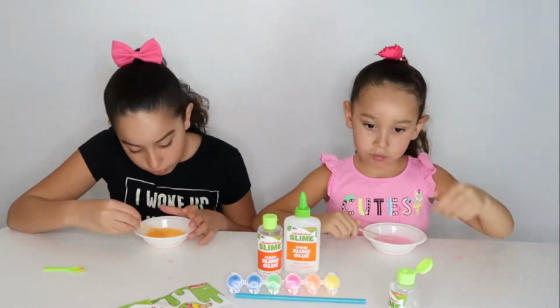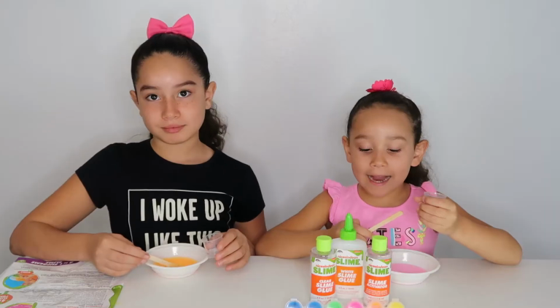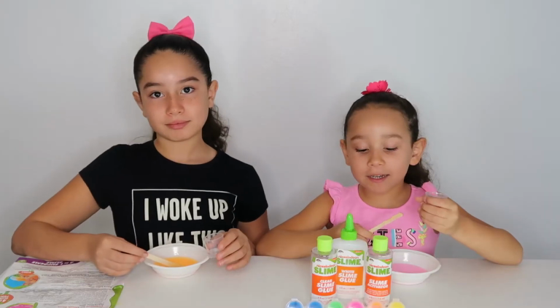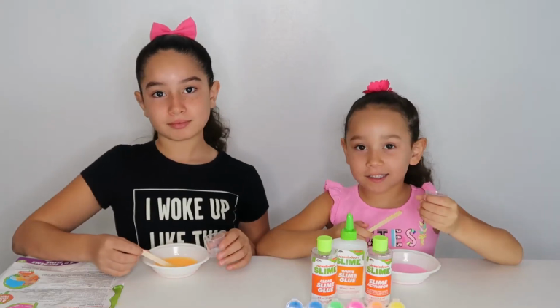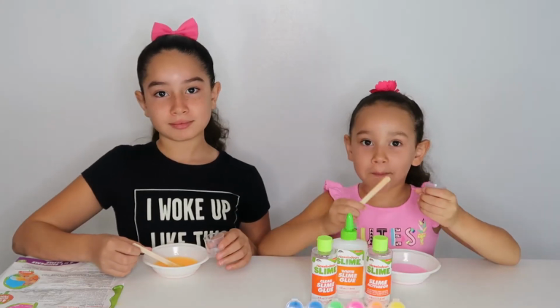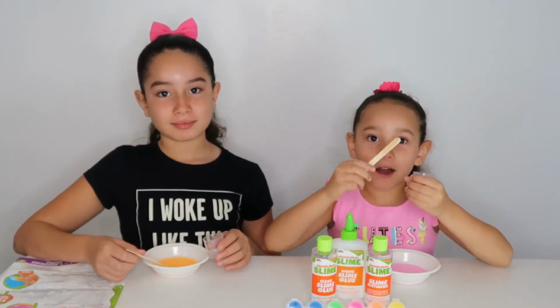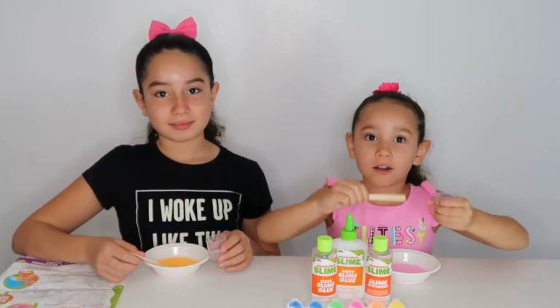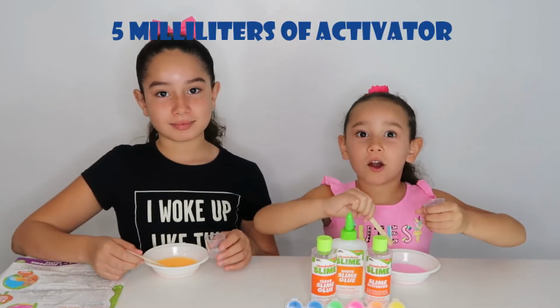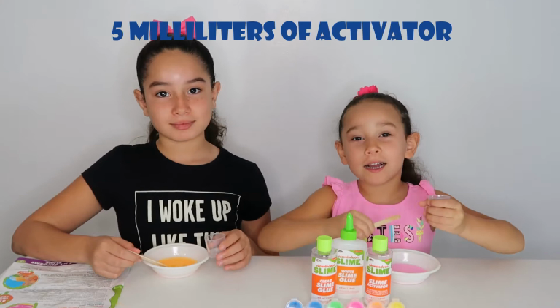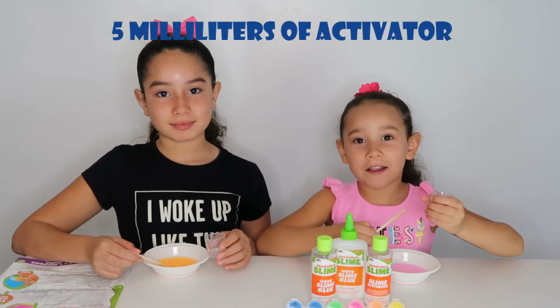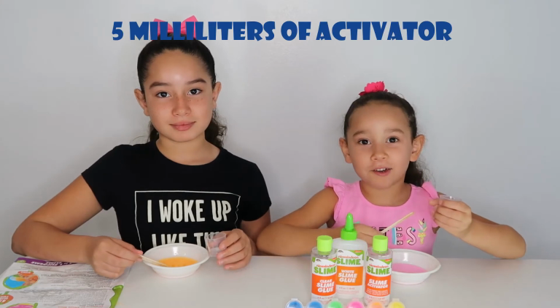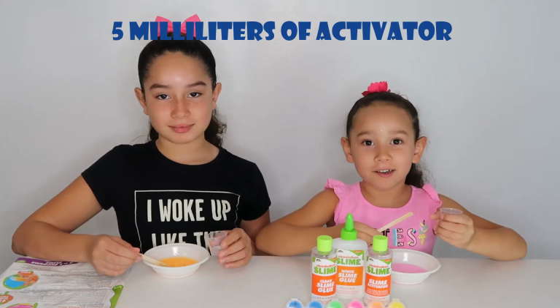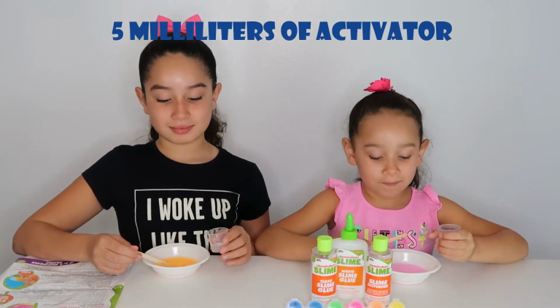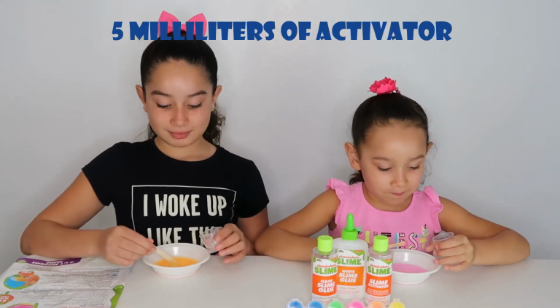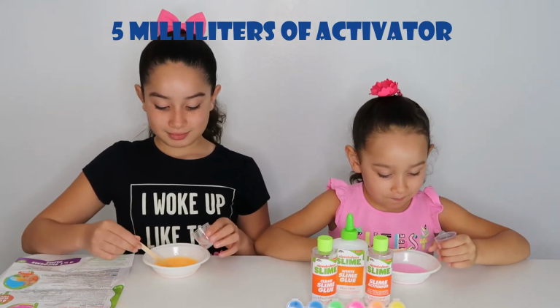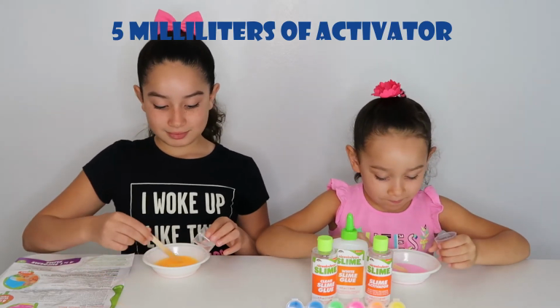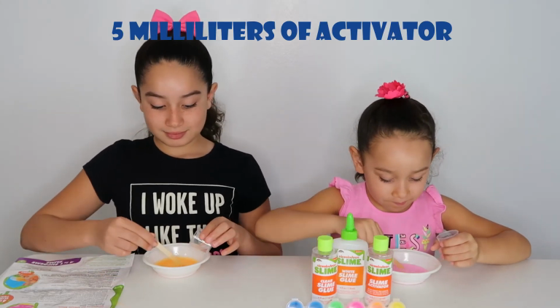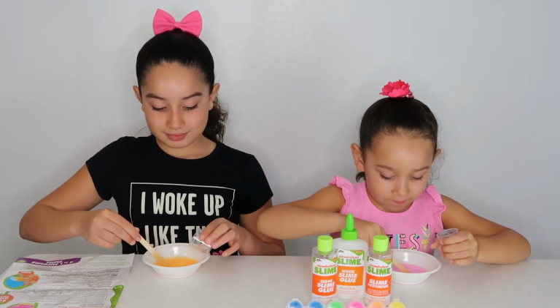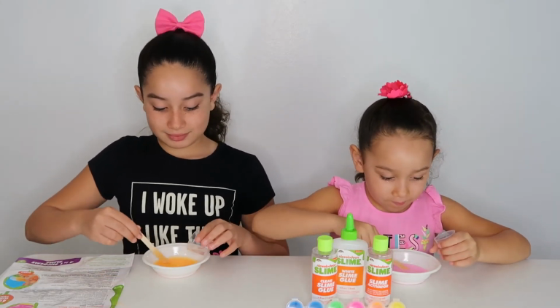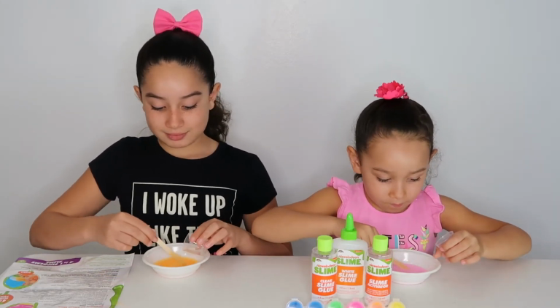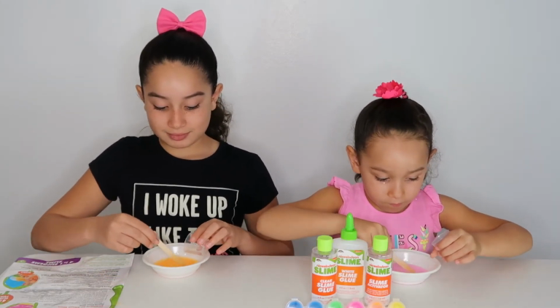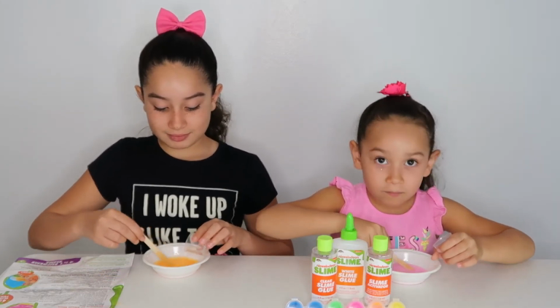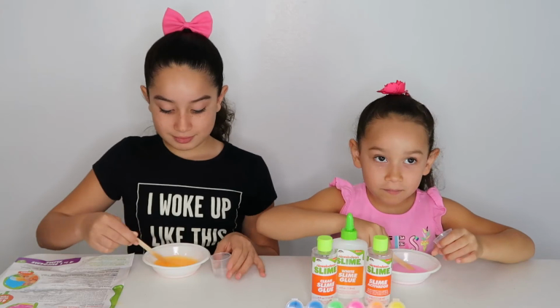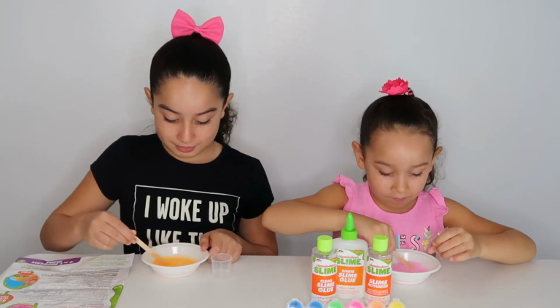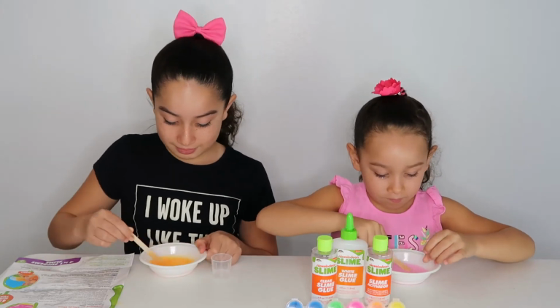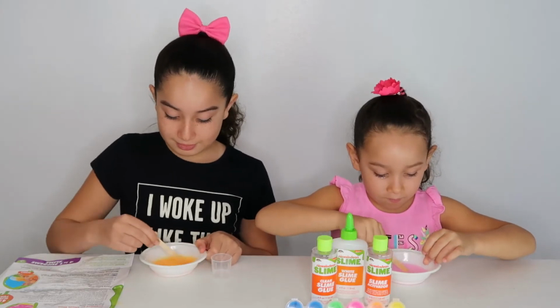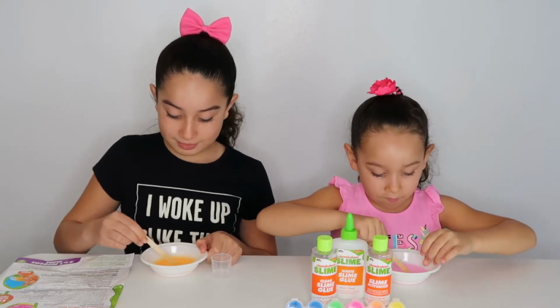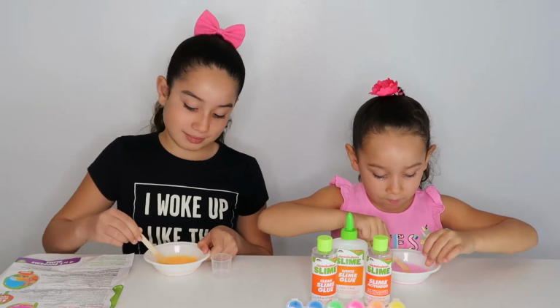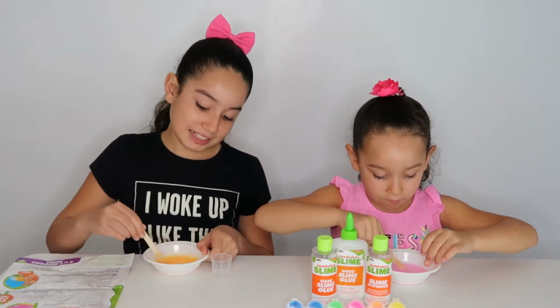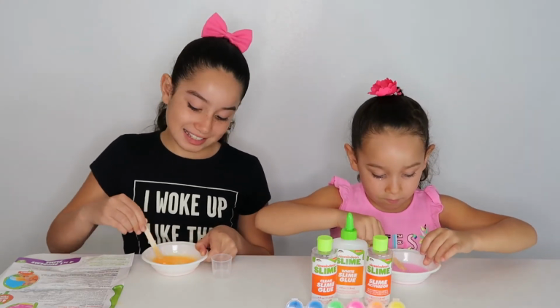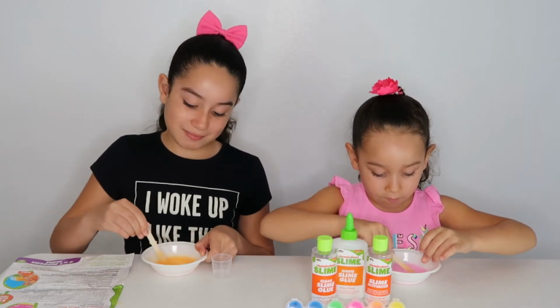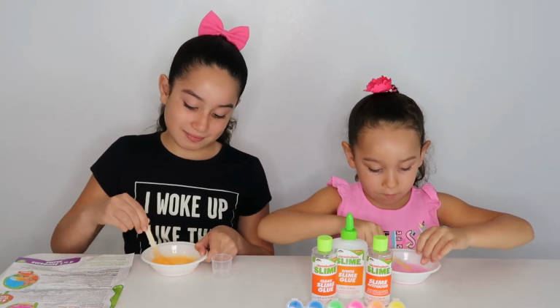Now we are going to put orange and the blue one. Our activator. Now we are going to put orange. The purple one. Thank you.